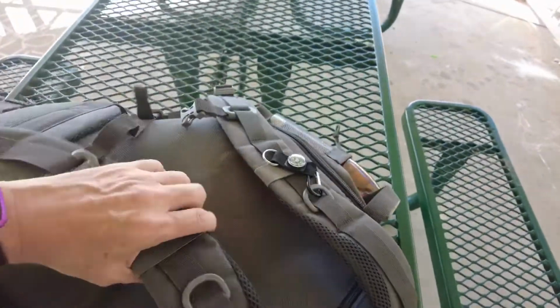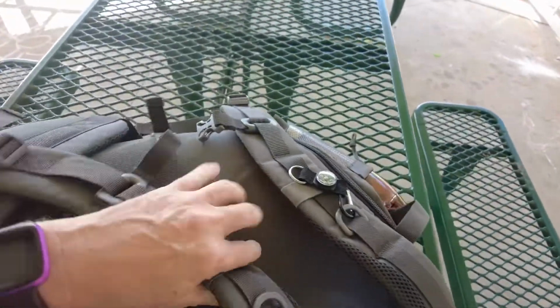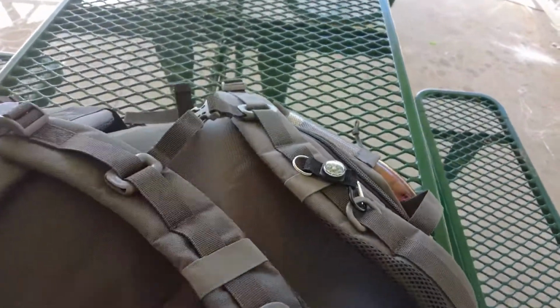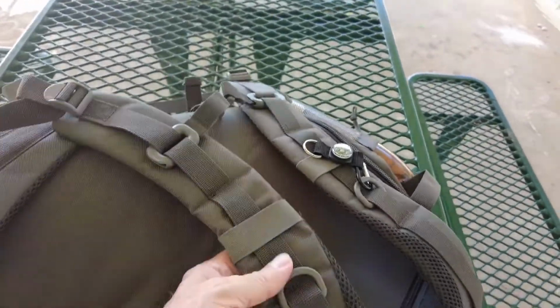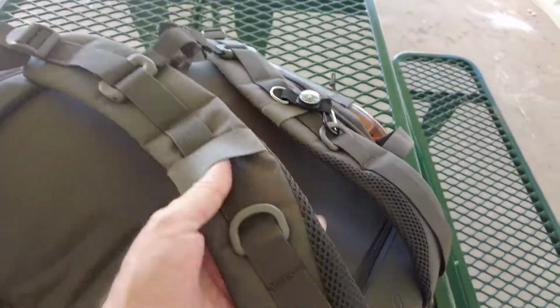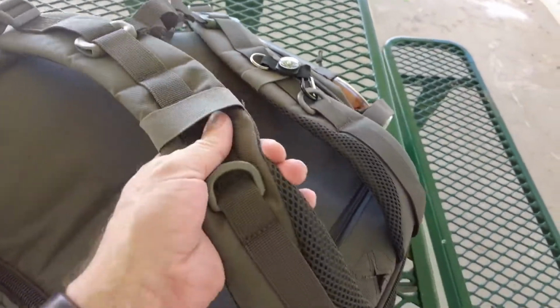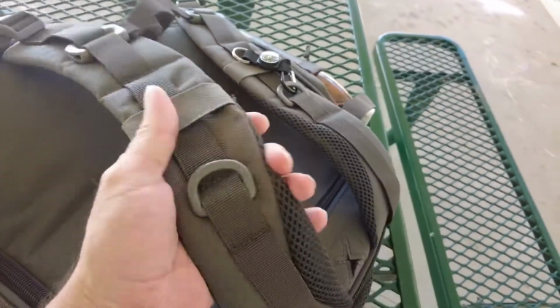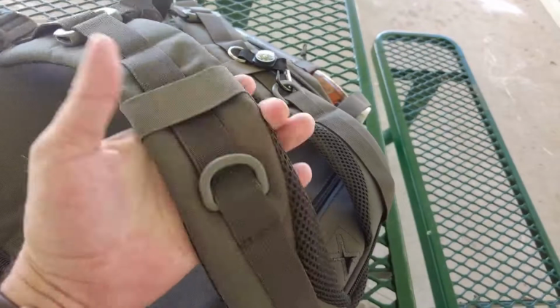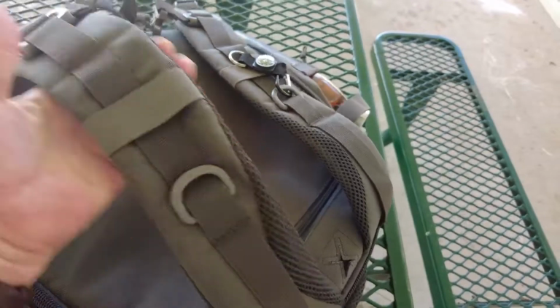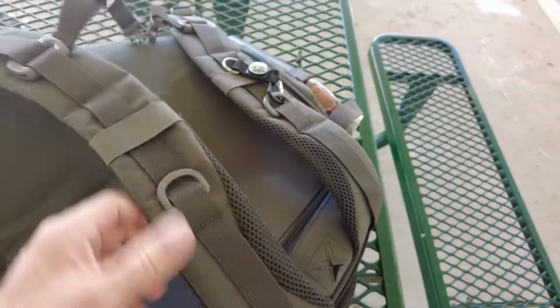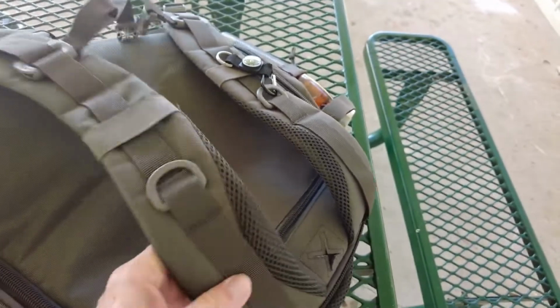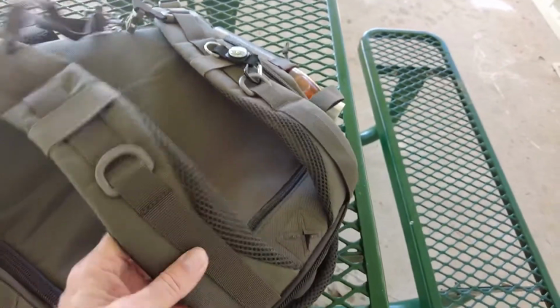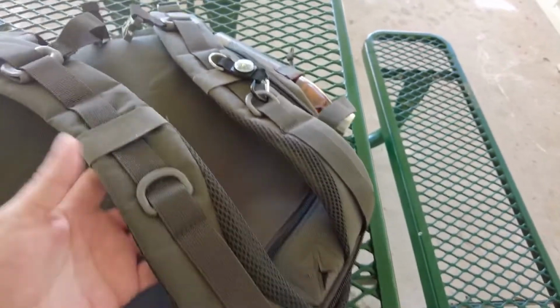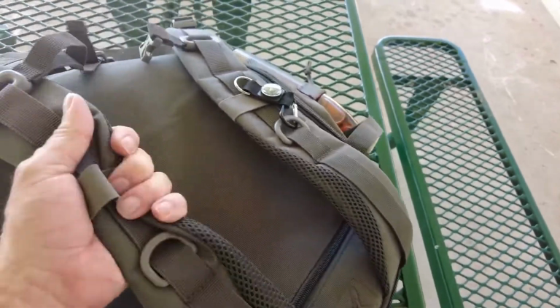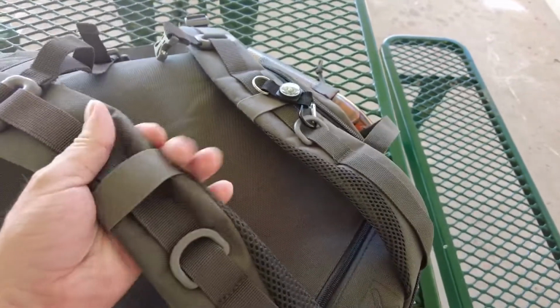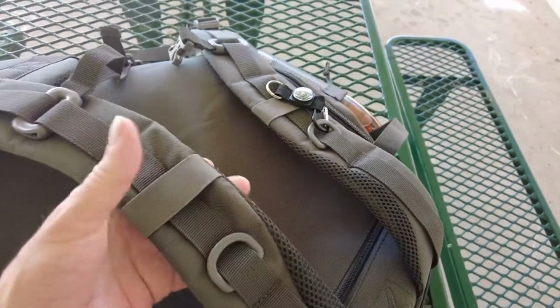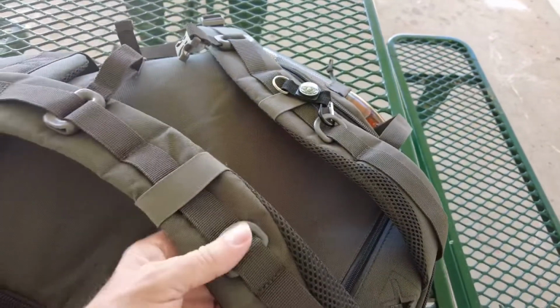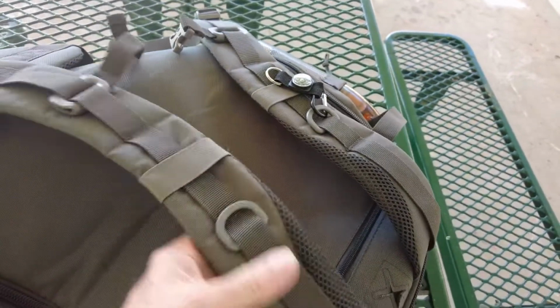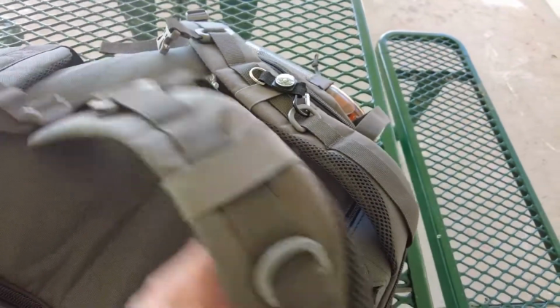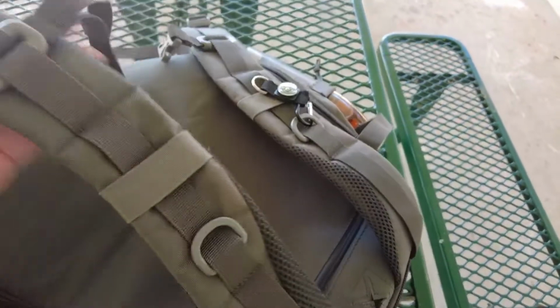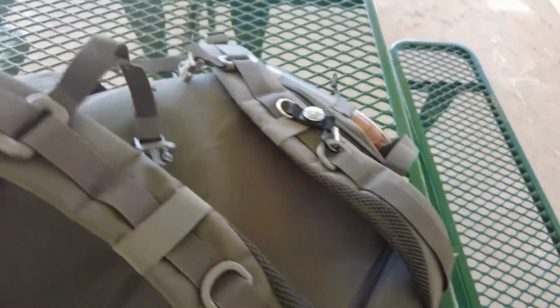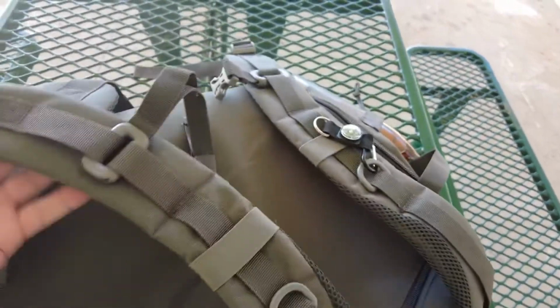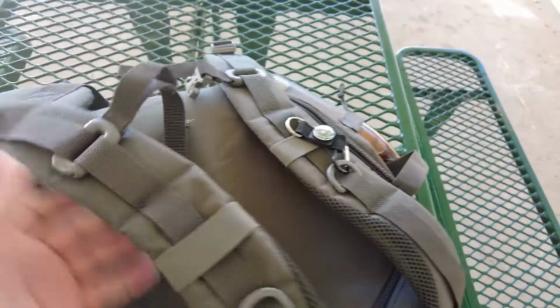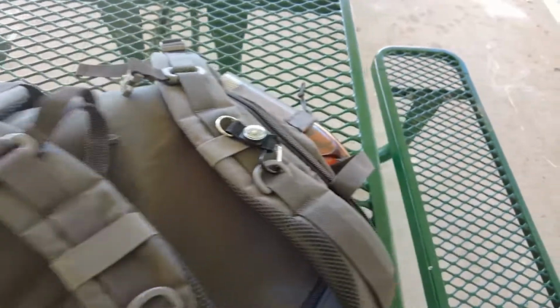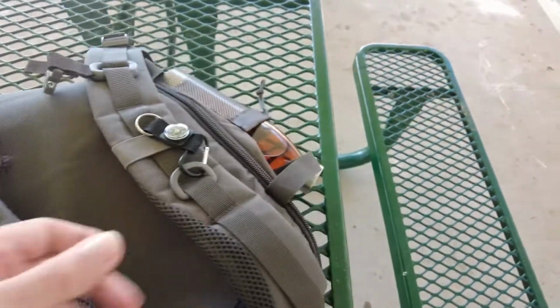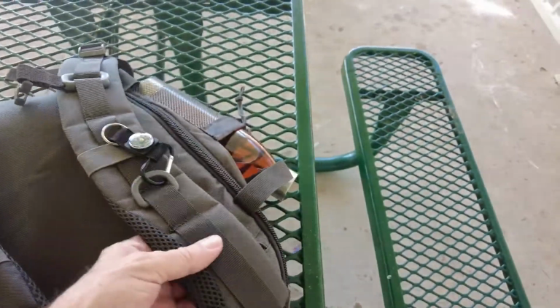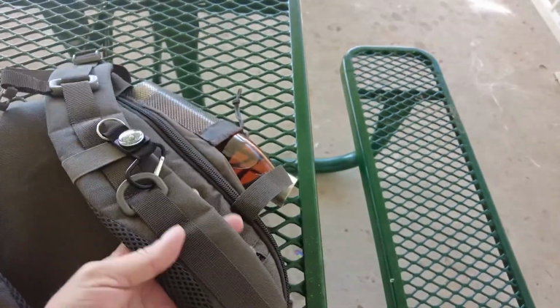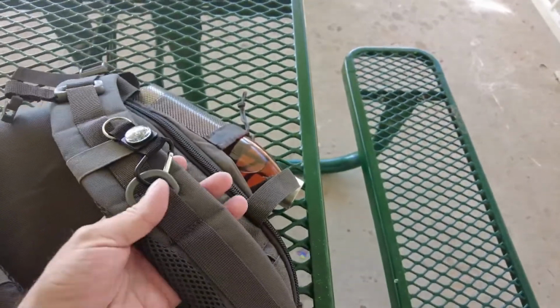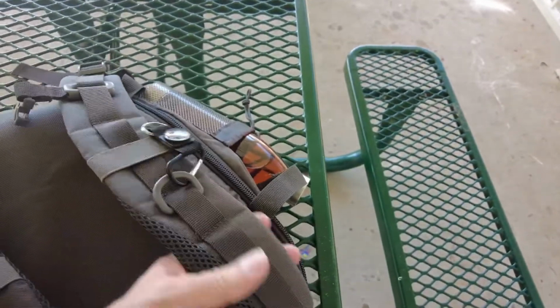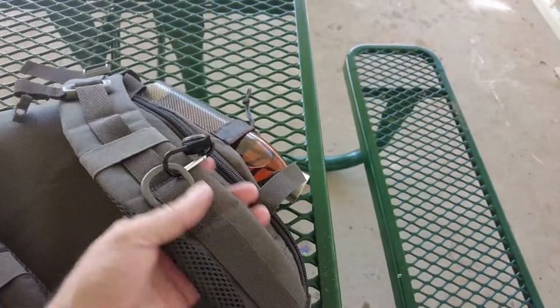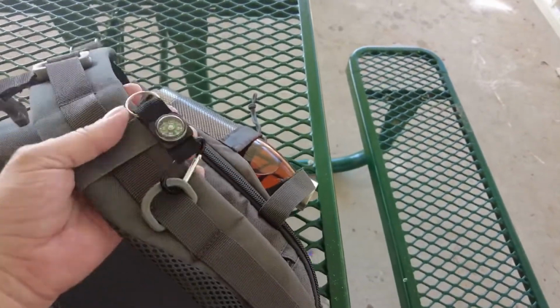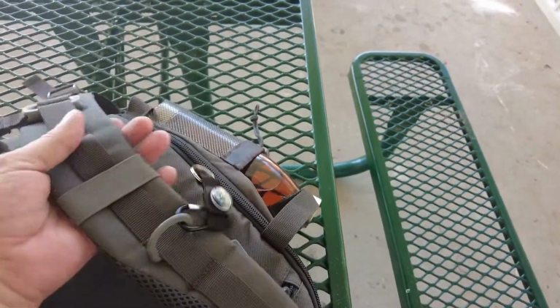I love the nice, comfortable, padded straps here. There's a good amount of padding. I can carry a lot of weight and it doesn't hurt my shoulders.